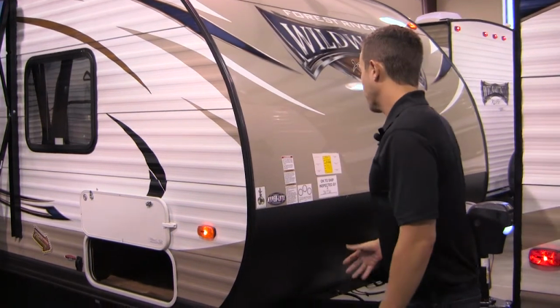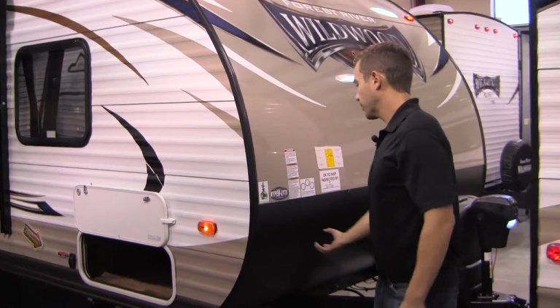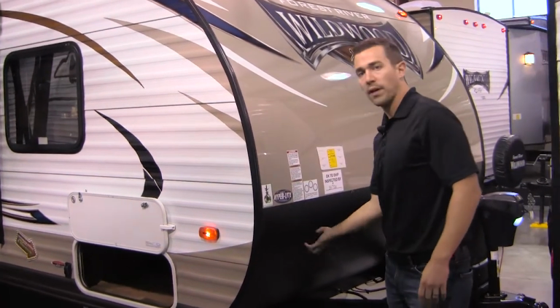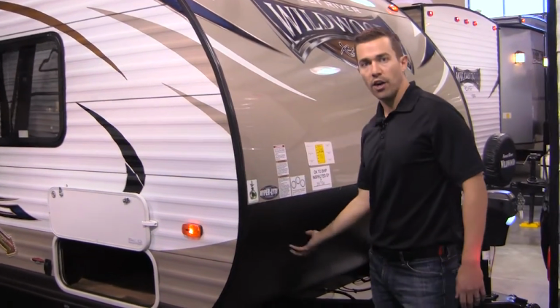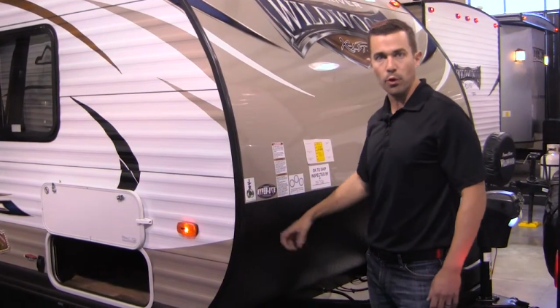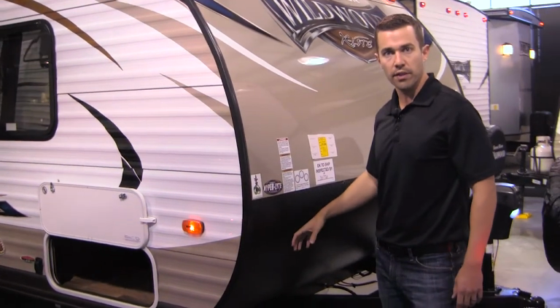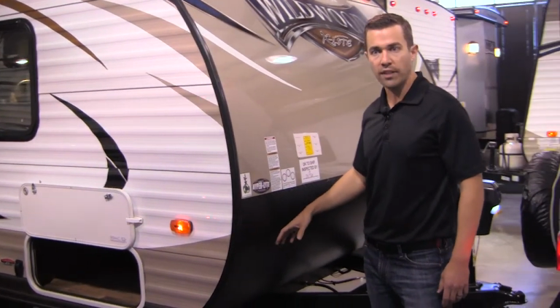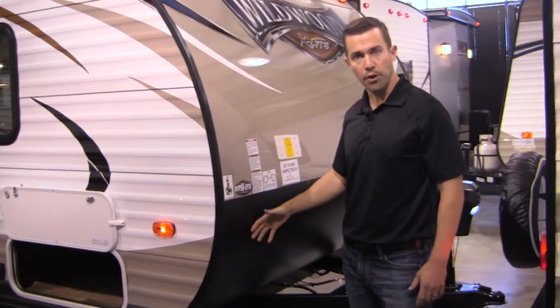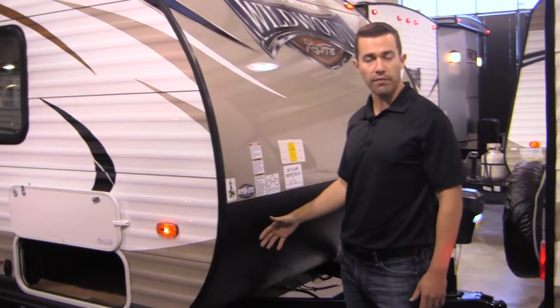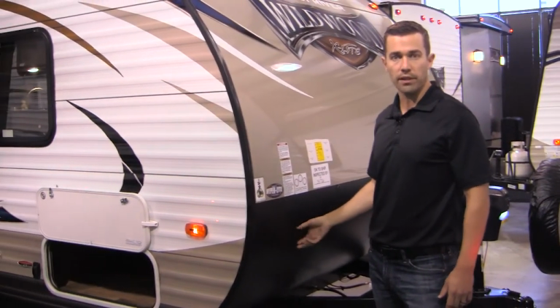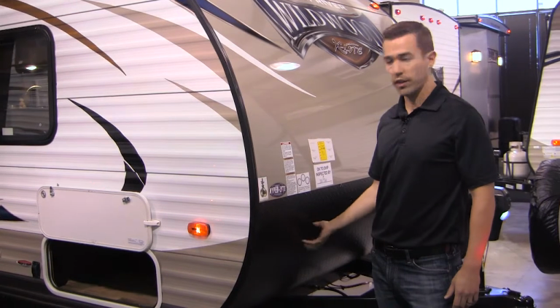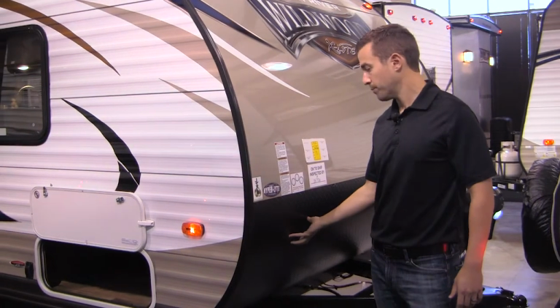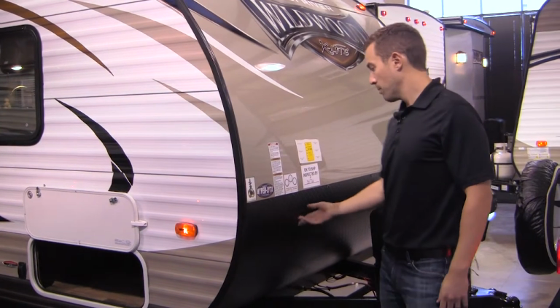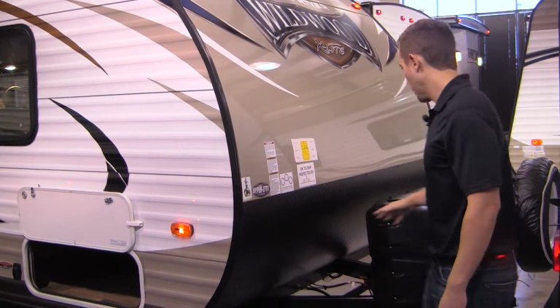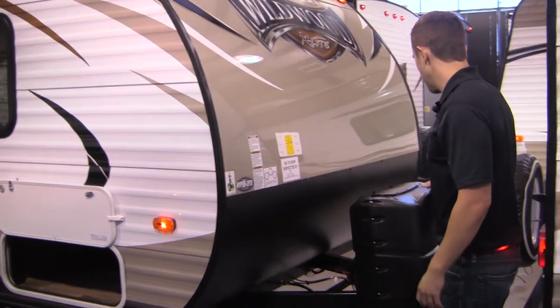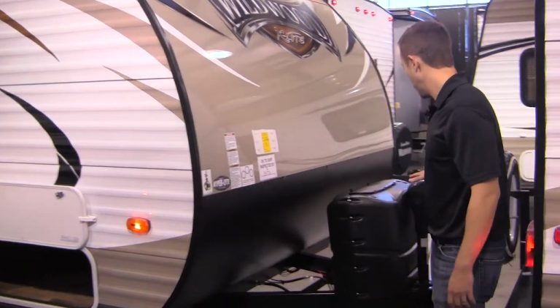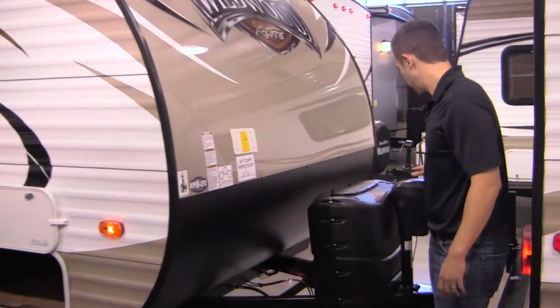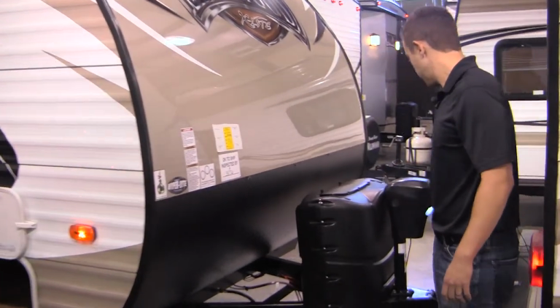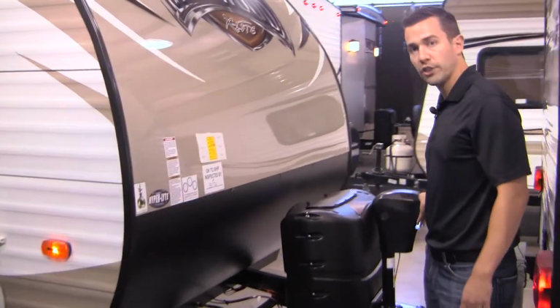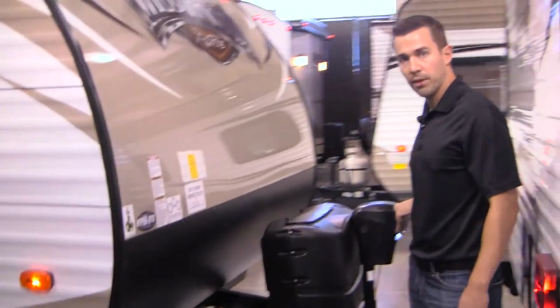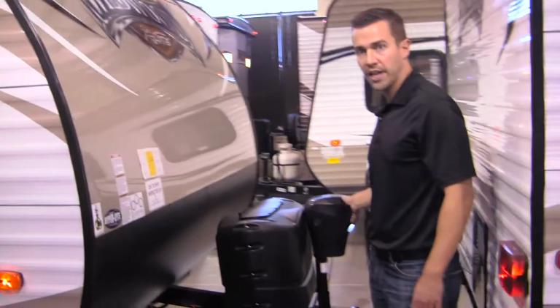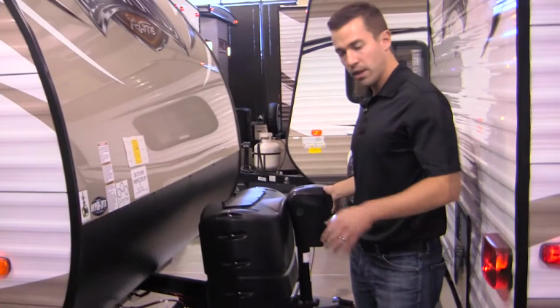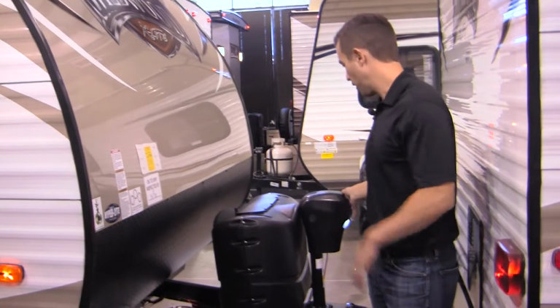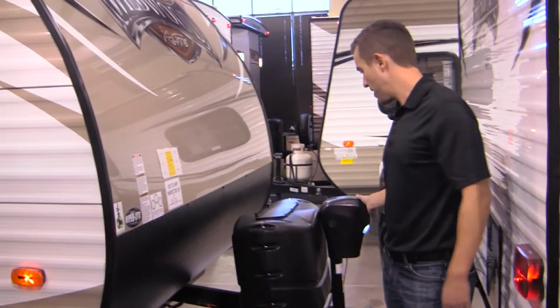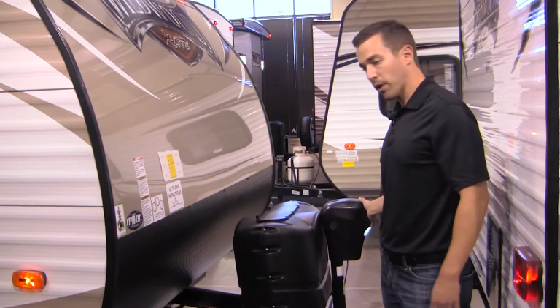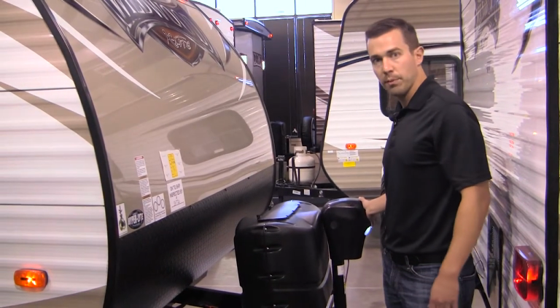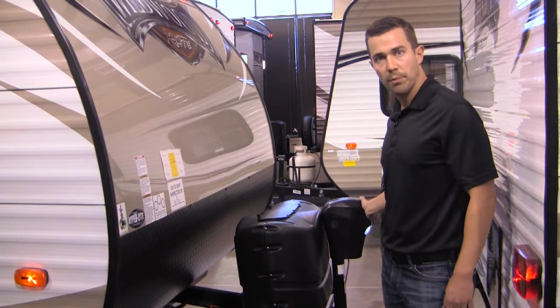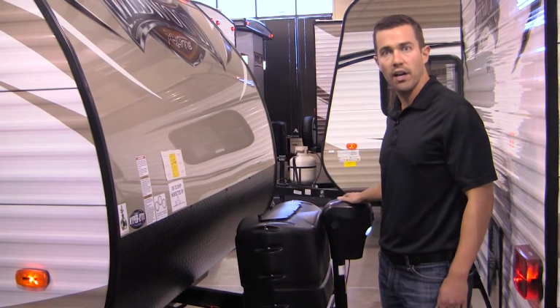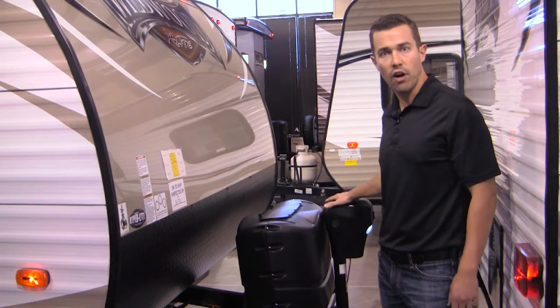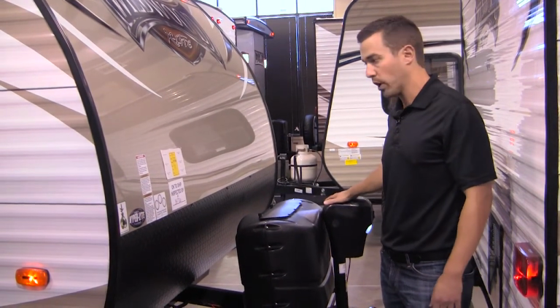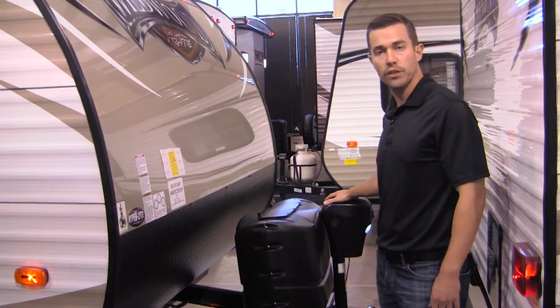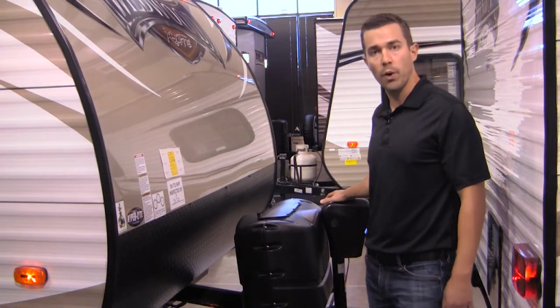You've also got your diamond plate rock guard here to absorb any of the rocks and debris that might fly up and hit the front of your coach. One of the things that's going to make your life a lot easier is having this power tongue jack up here that's lighted — help you hook up at night, but also help you lift it up and down without having to crank and work up too much of a sweat.